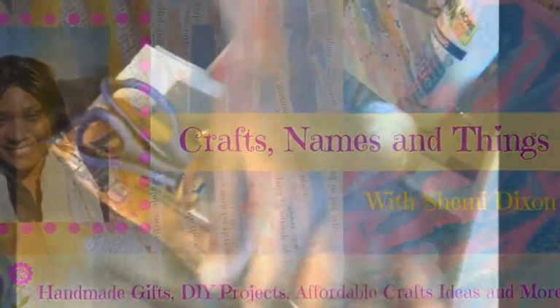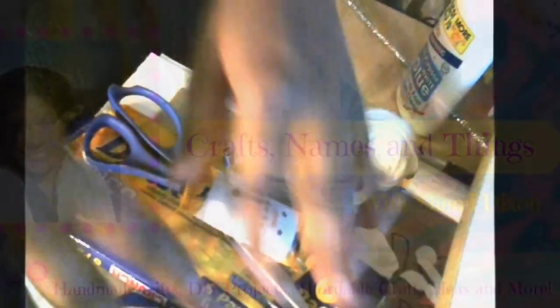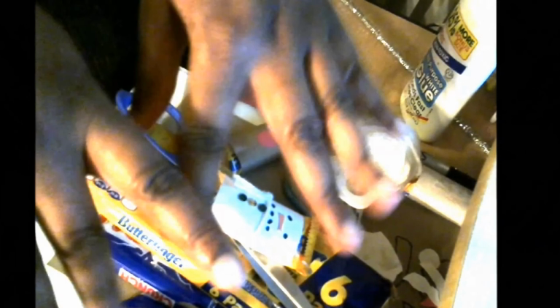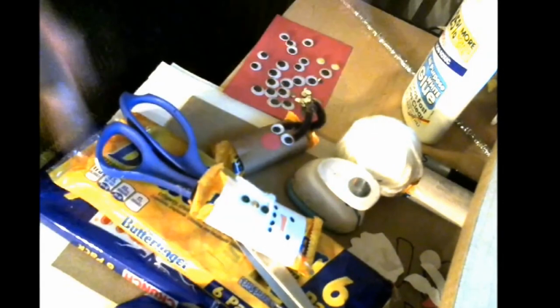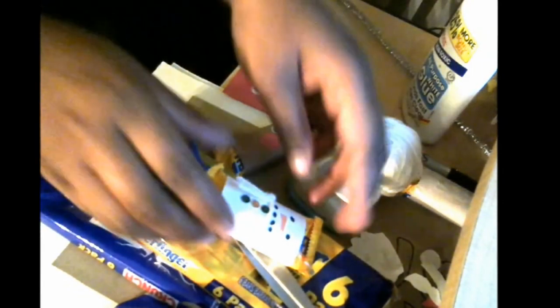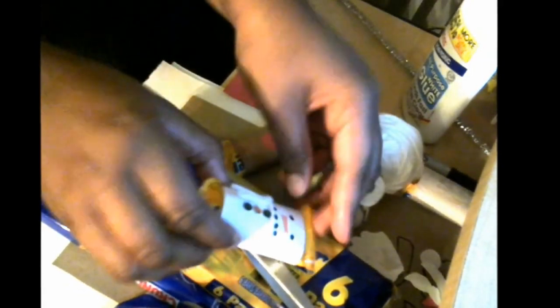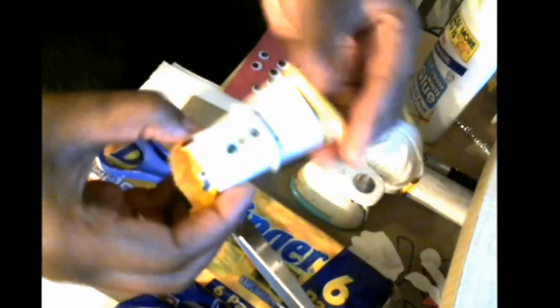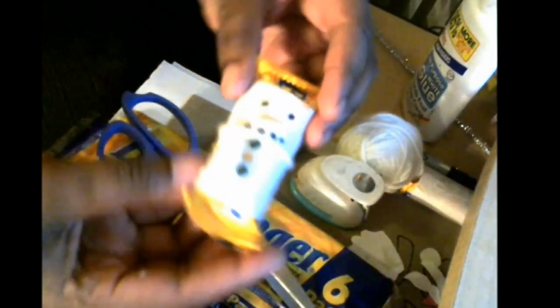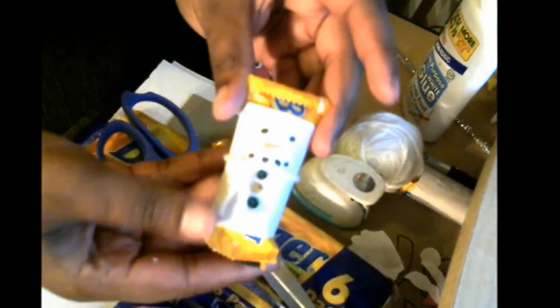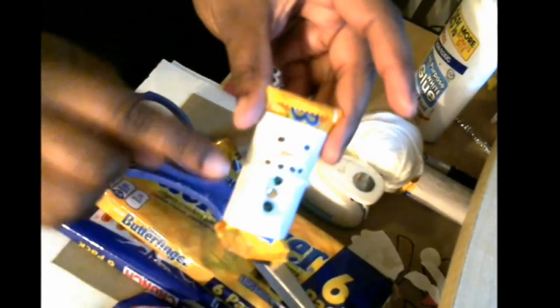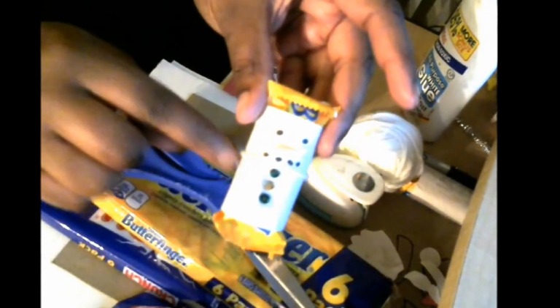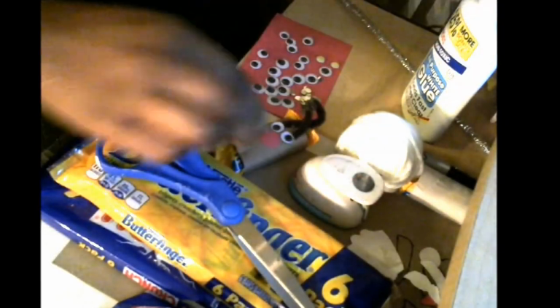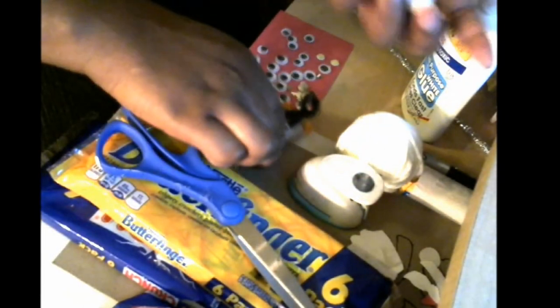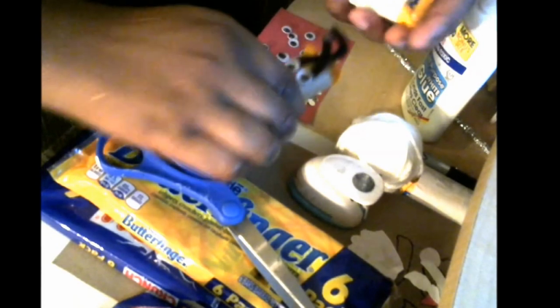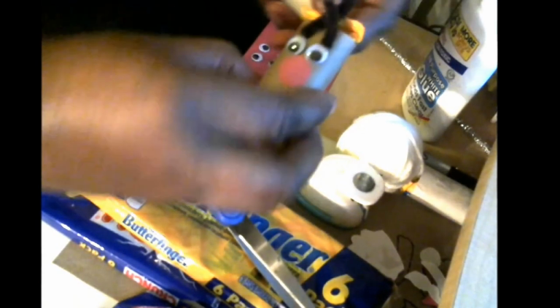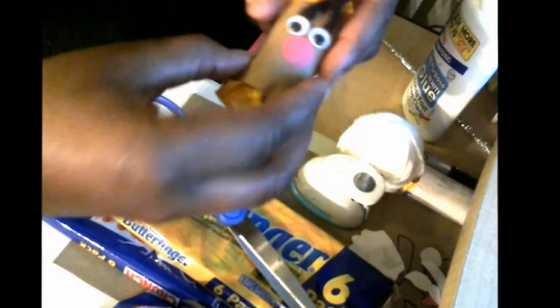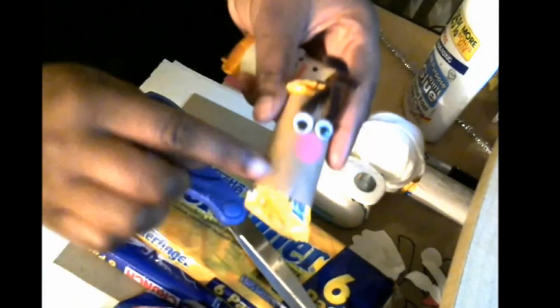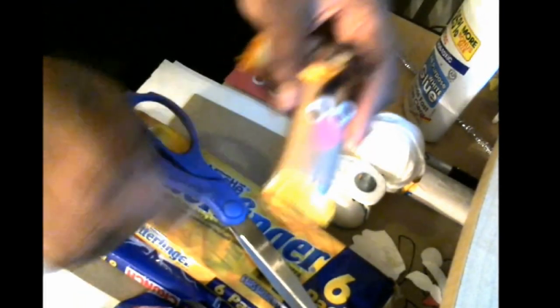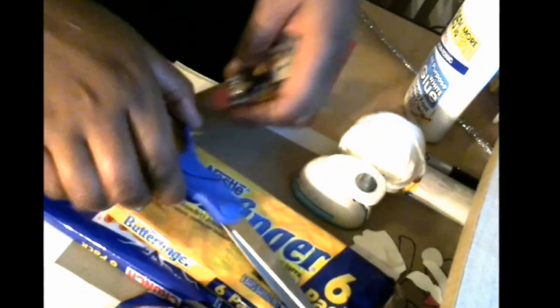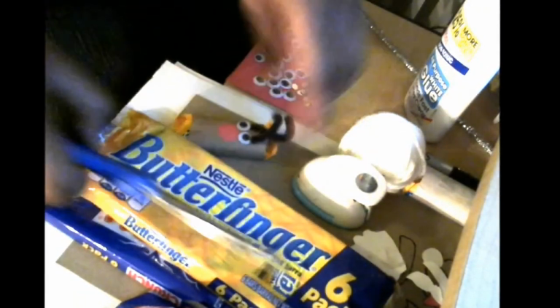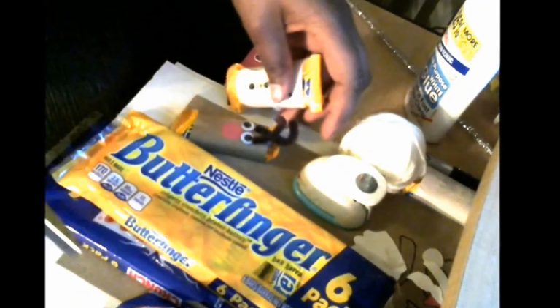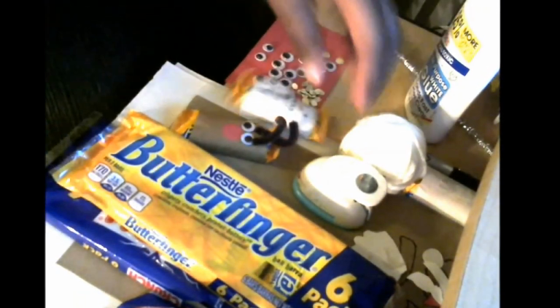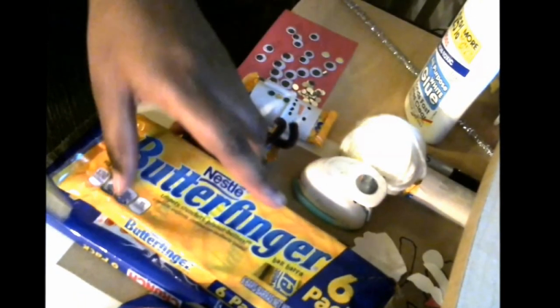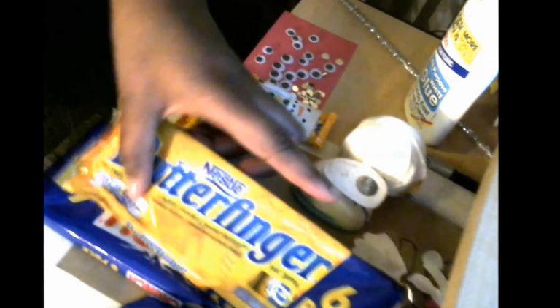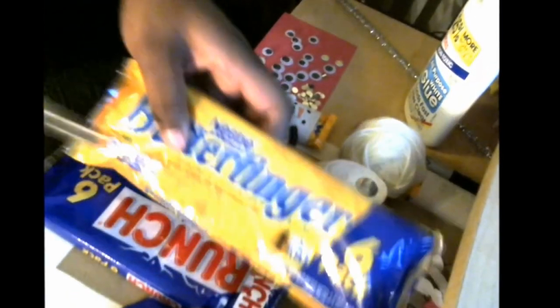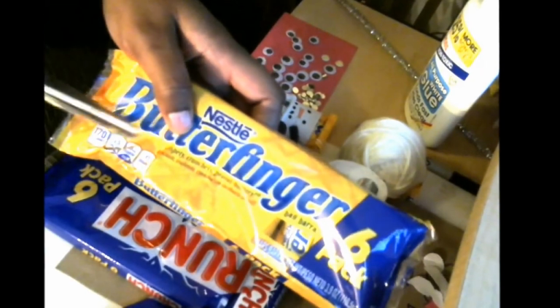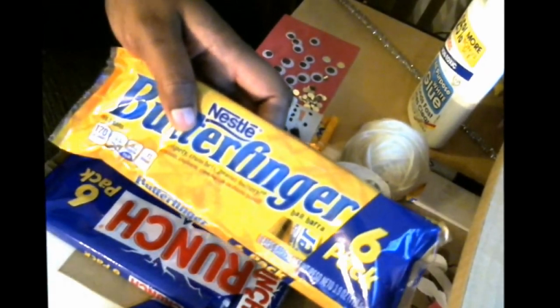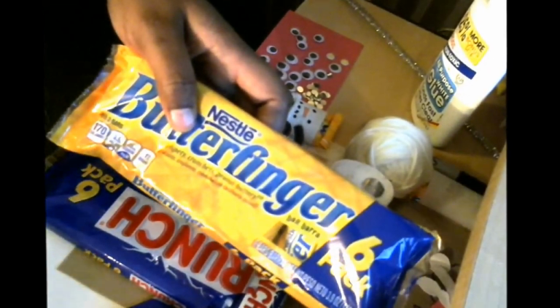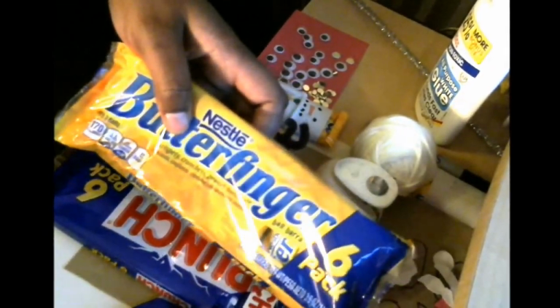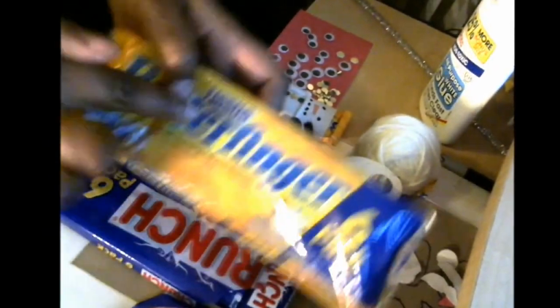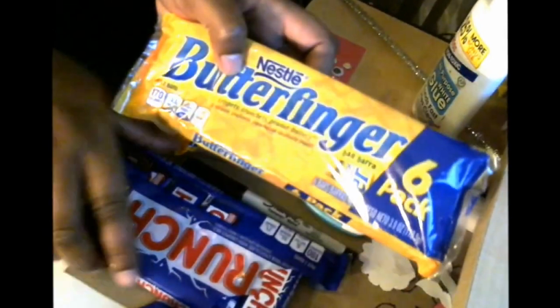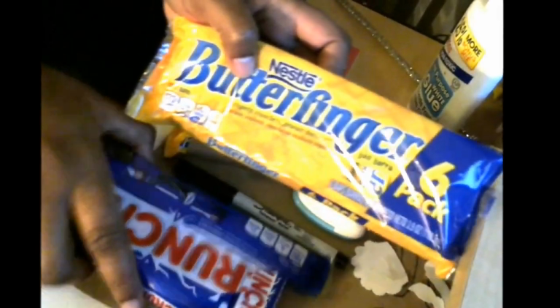Hi guys, it's Chimmy from Crafts, Names, and Things. Today I'm going to show you how to make these adorable little Christmas character mini candy bars. I just love them. They're so cute and they make great stocking stuffers for your kids. You can also put them in a mug.